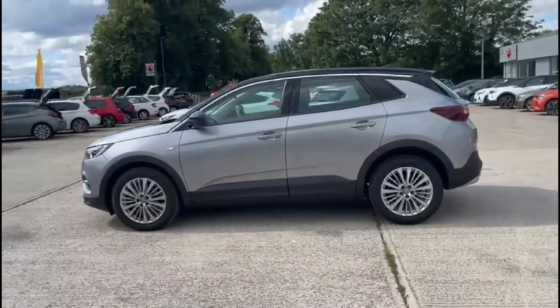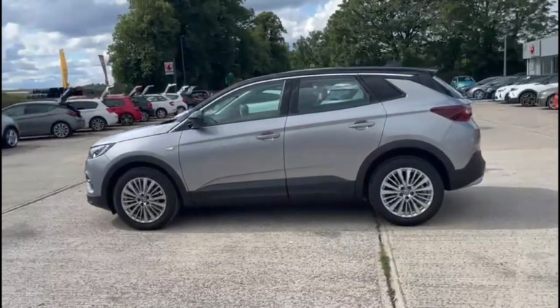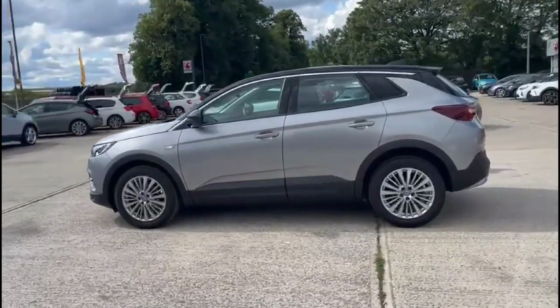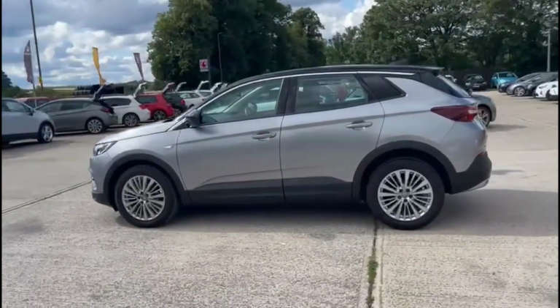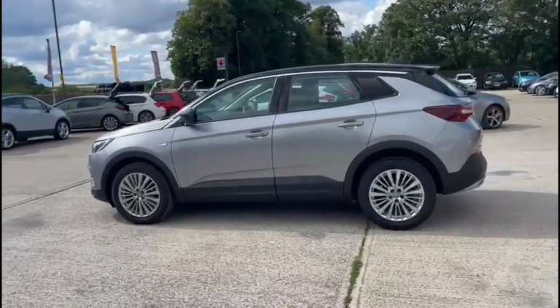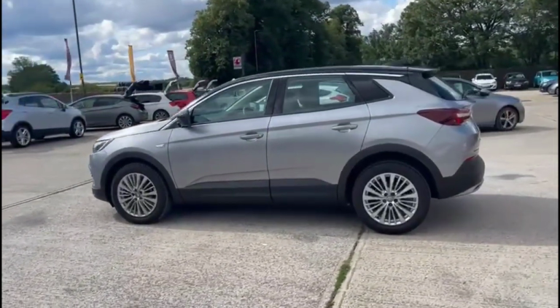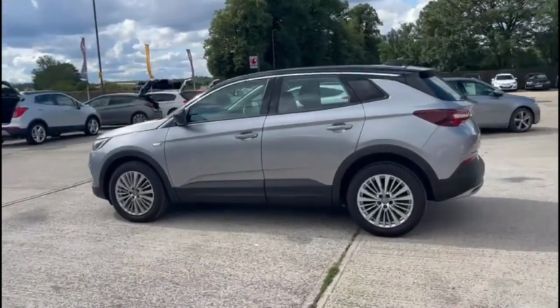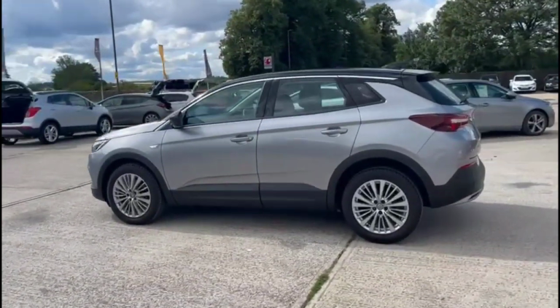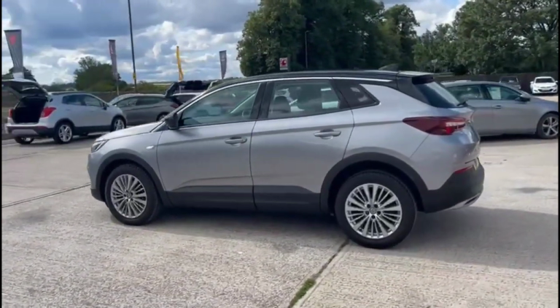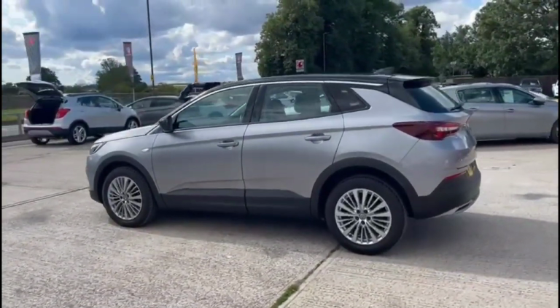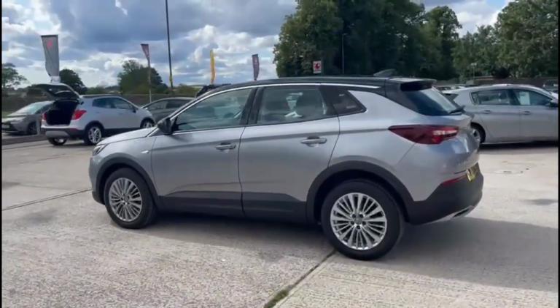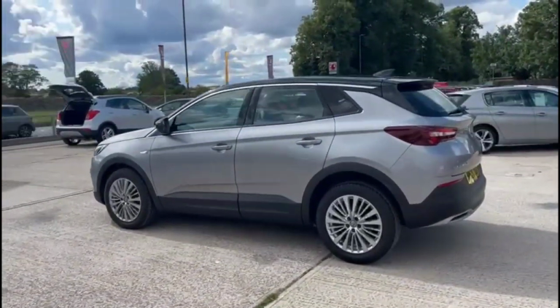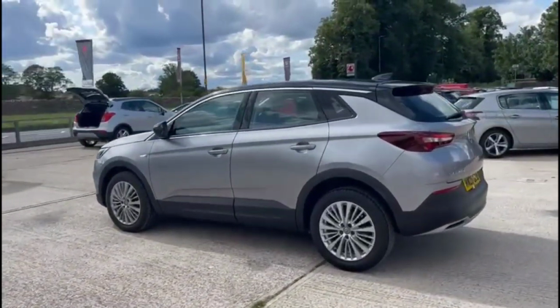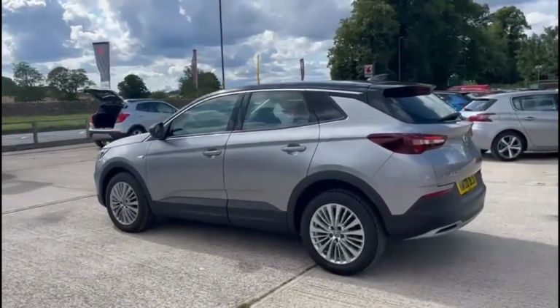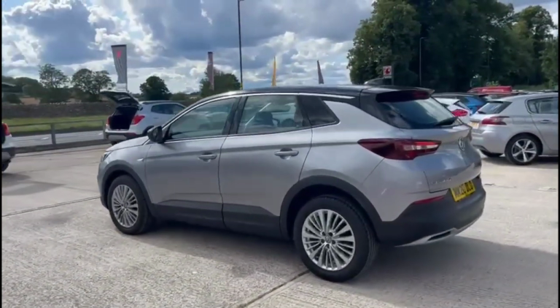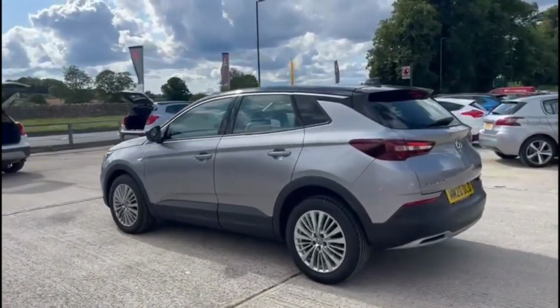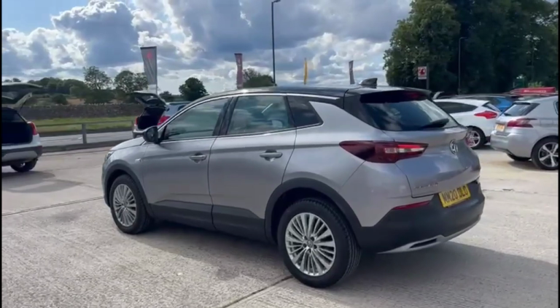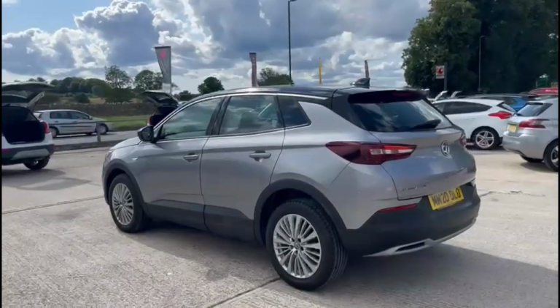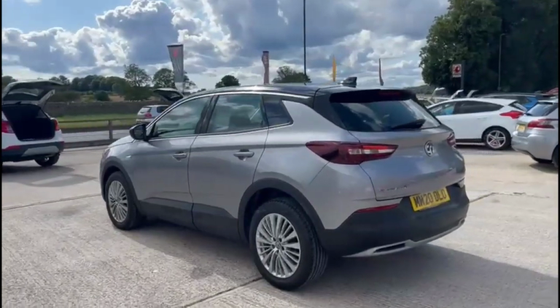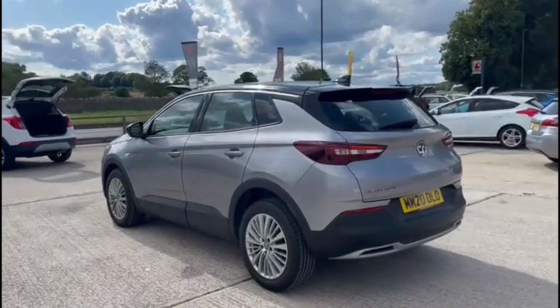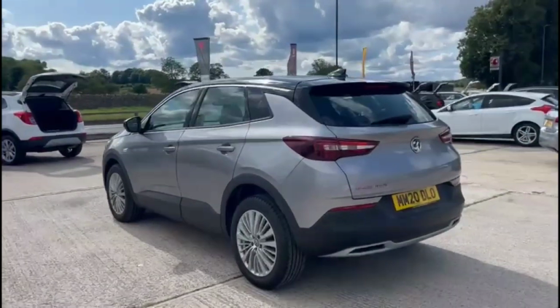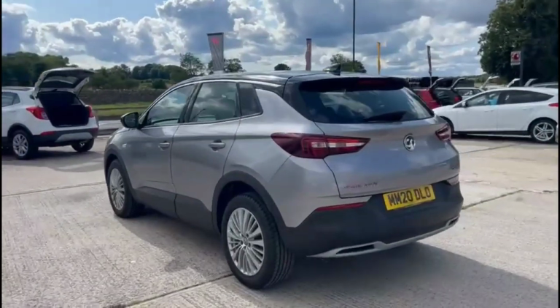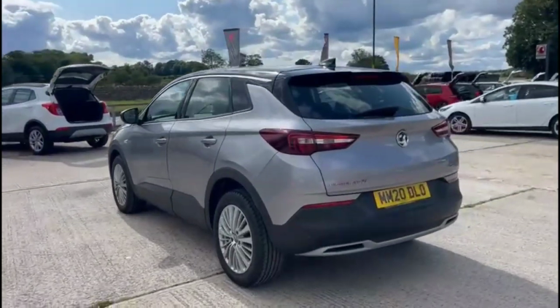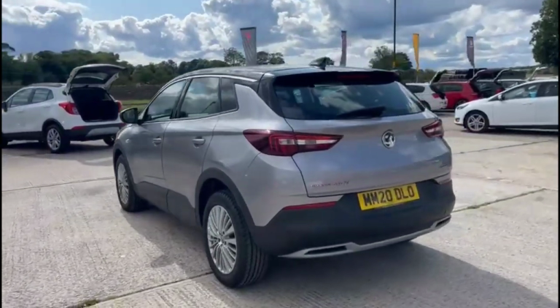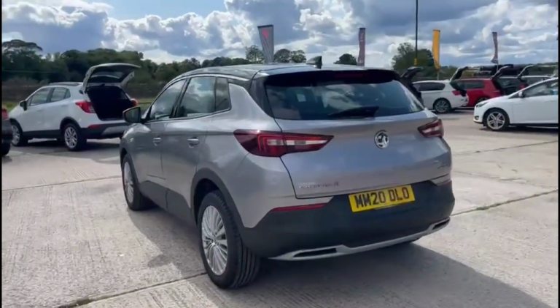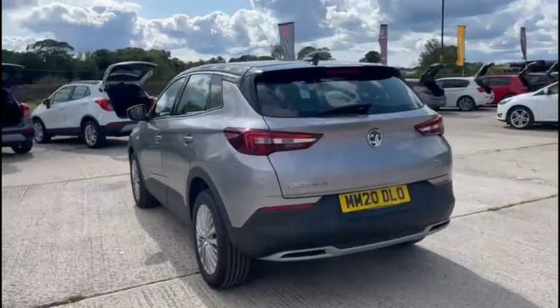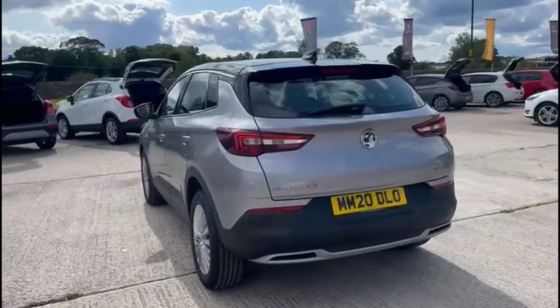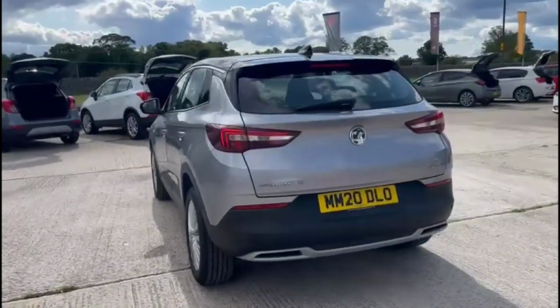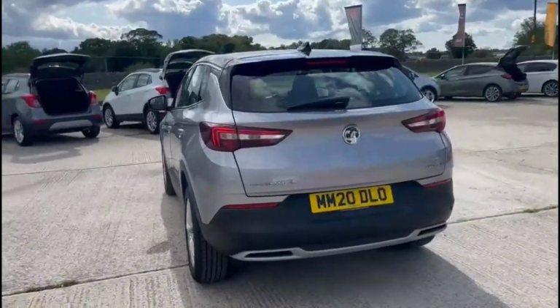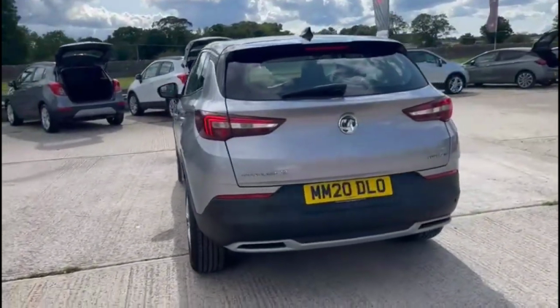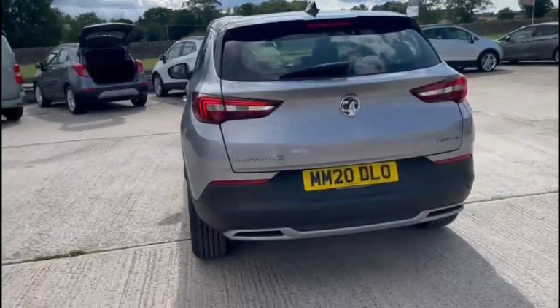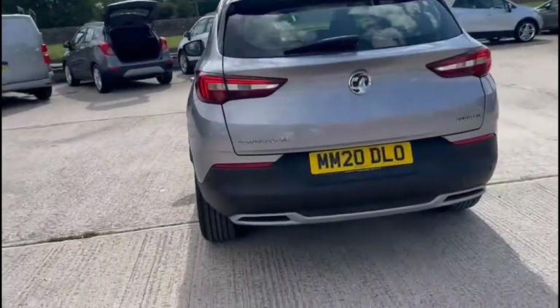It comes with many features, including a rear spoiler with integrated LED brake lights, LED taillights, and parking sensors.